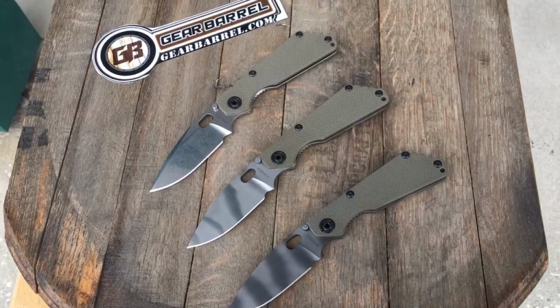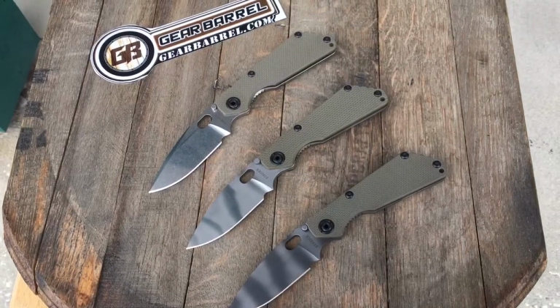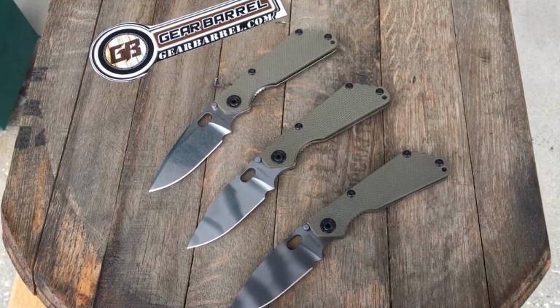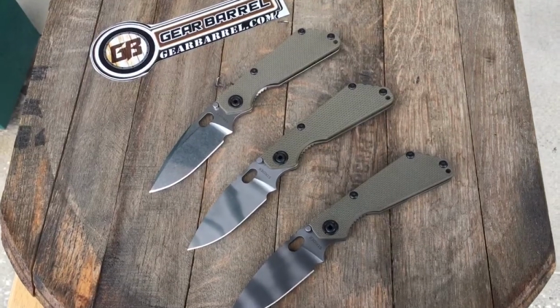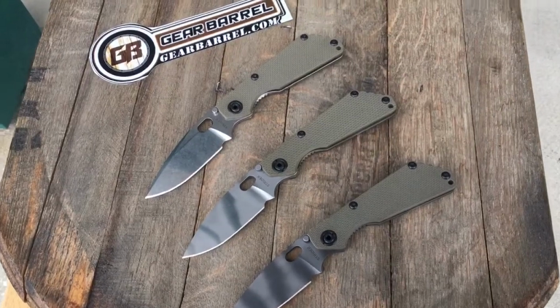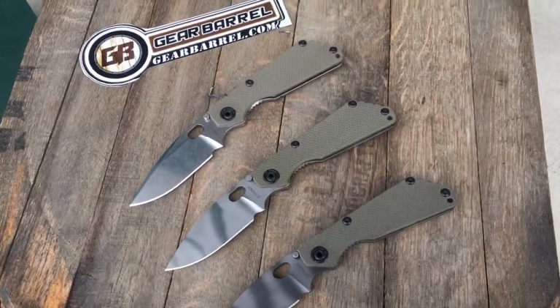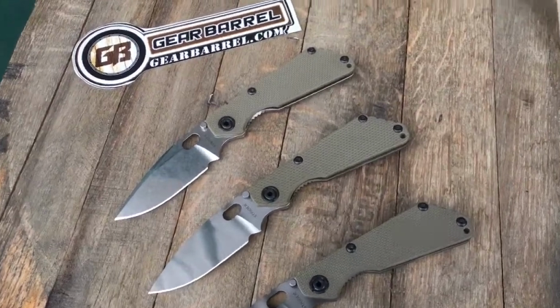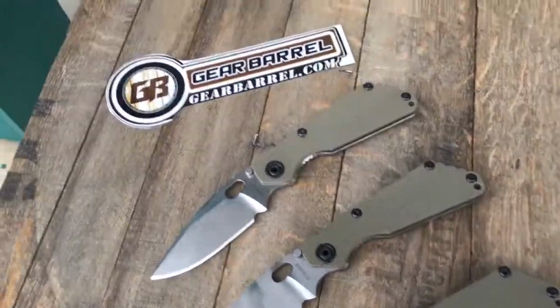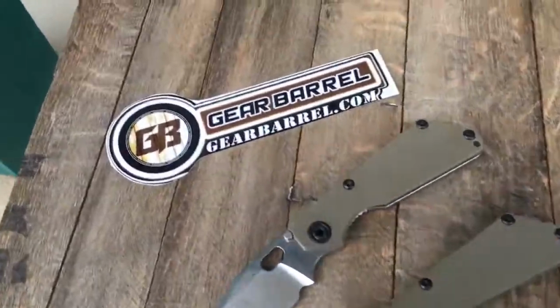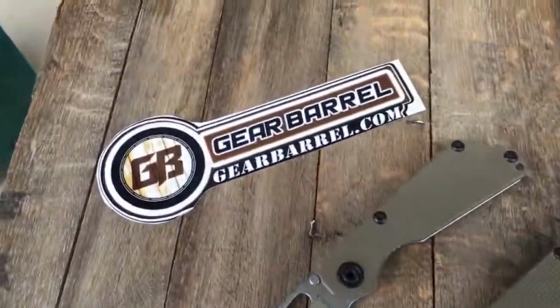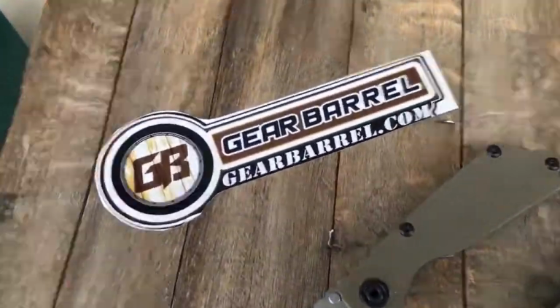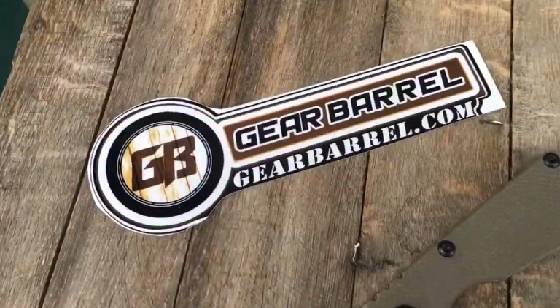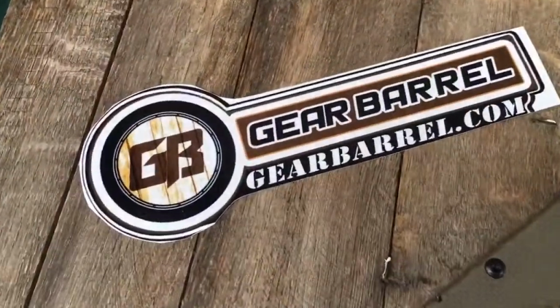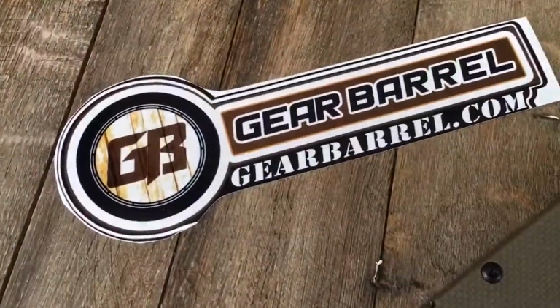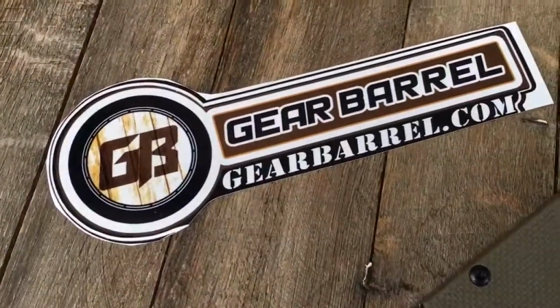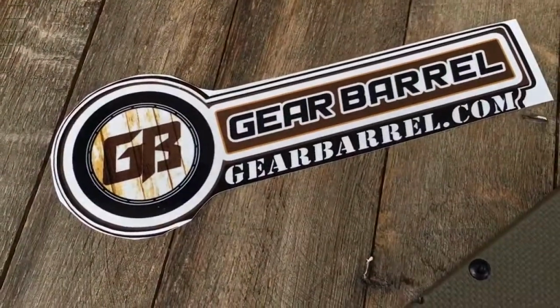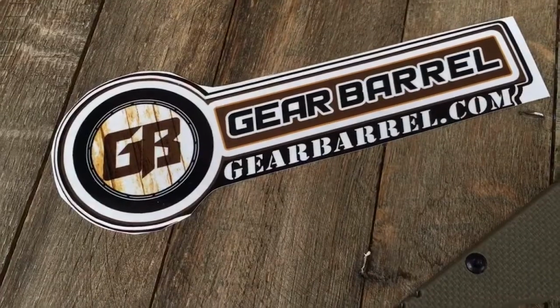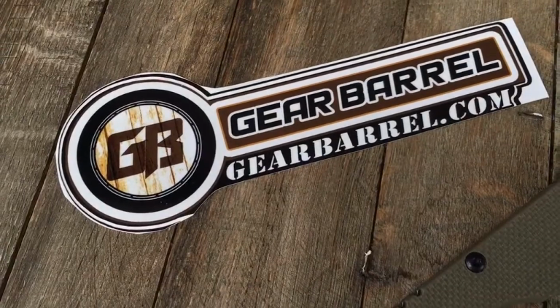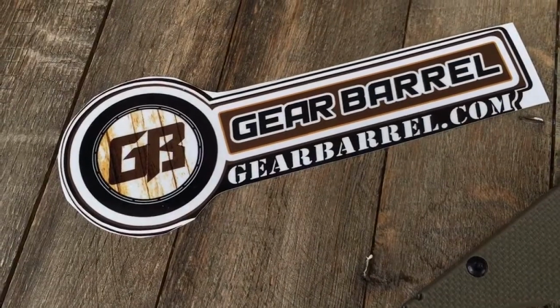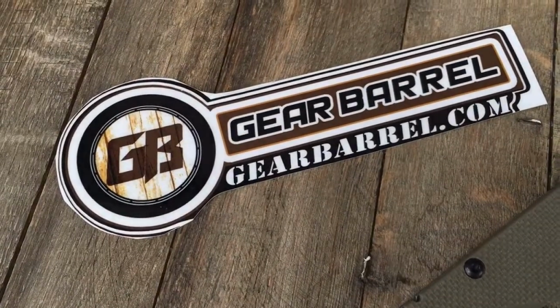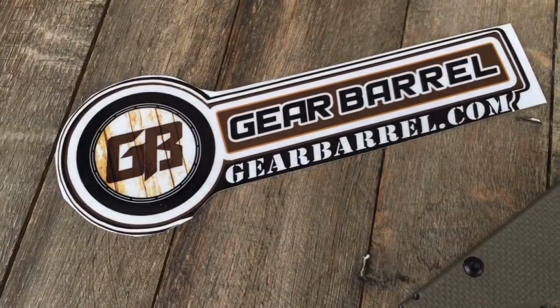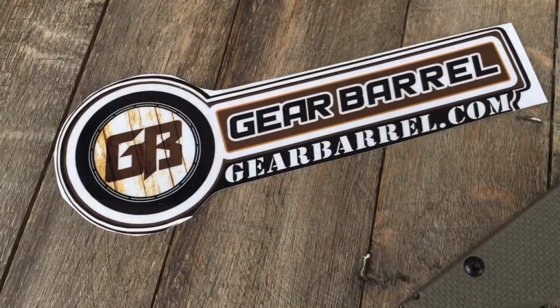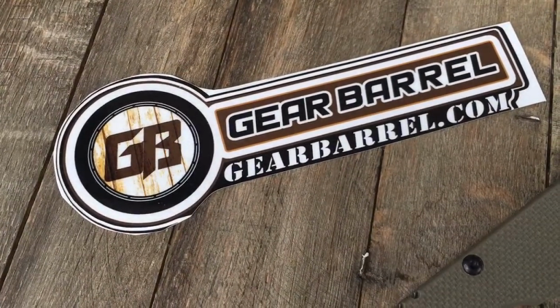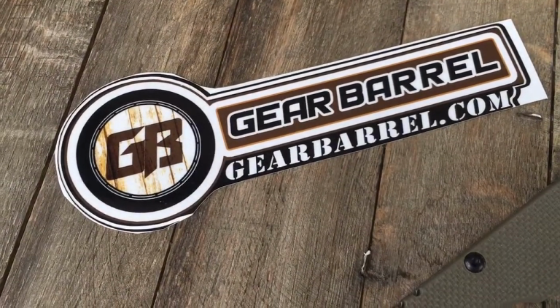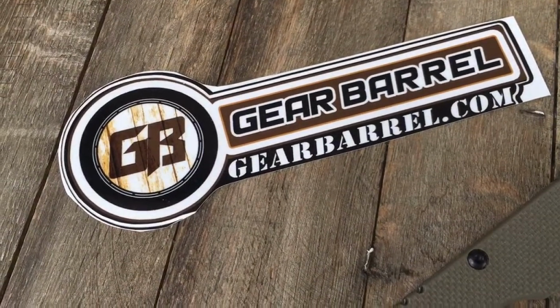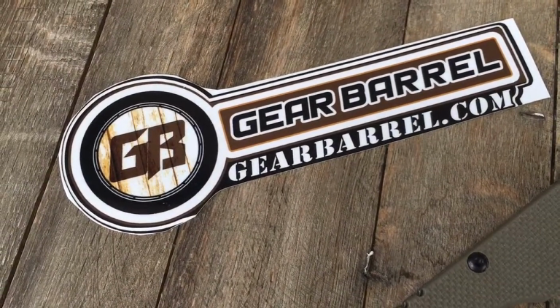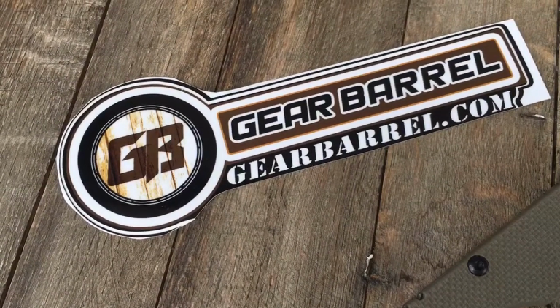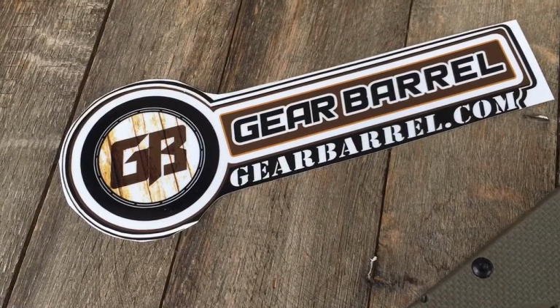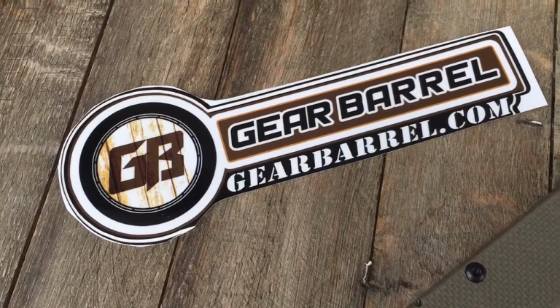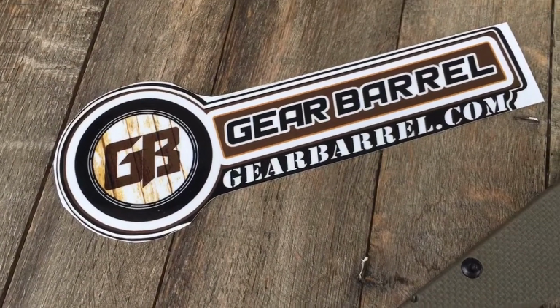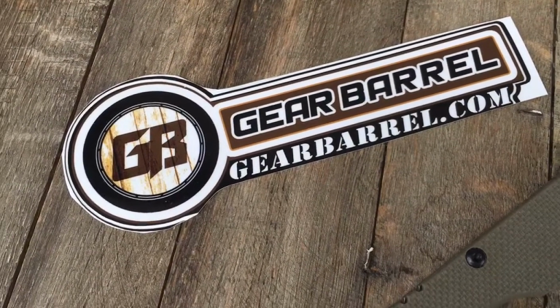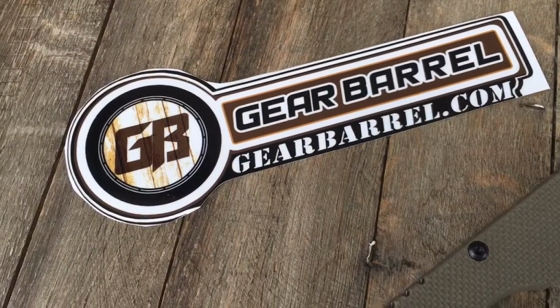Hey guys and gals, thanks for checking out another GearBarrel.com short overview video. Just got a couple of Striders in, some SNGs.